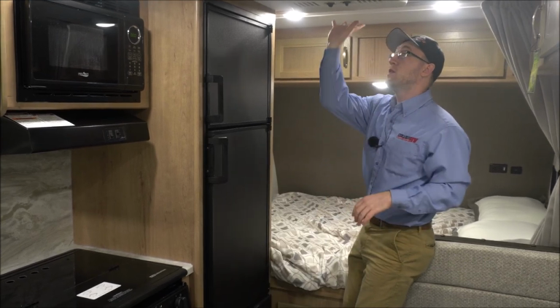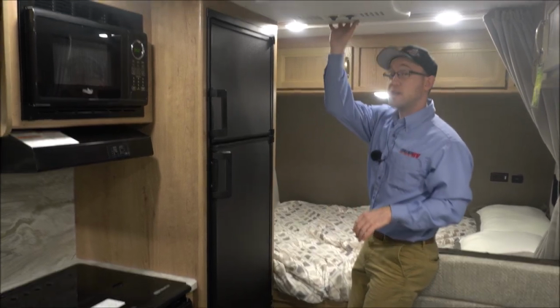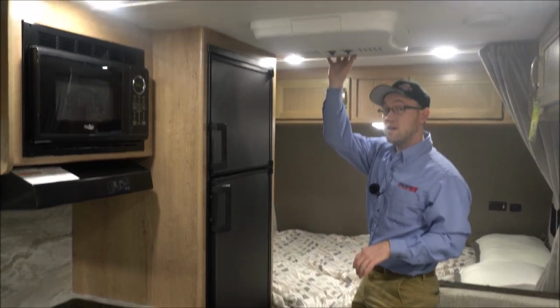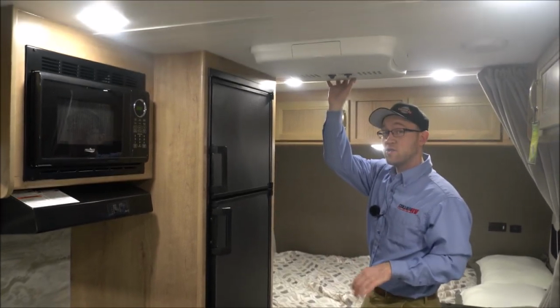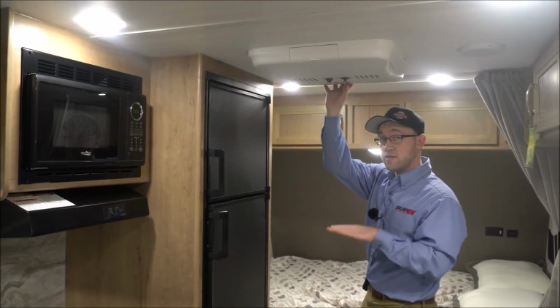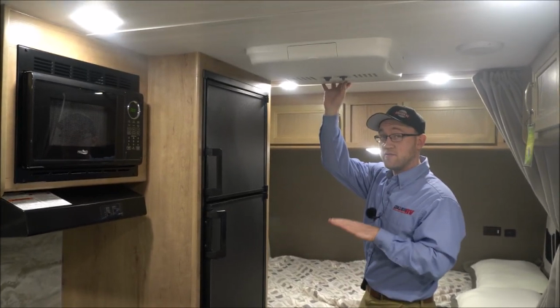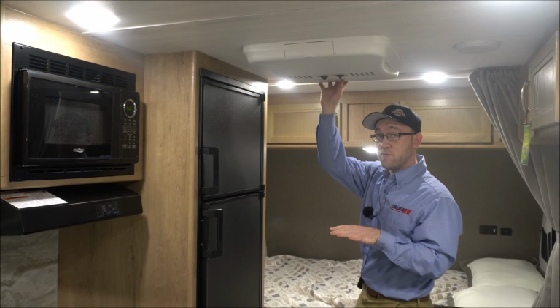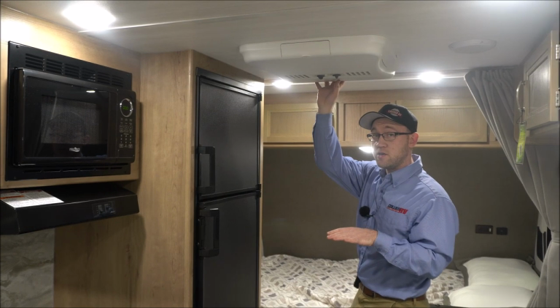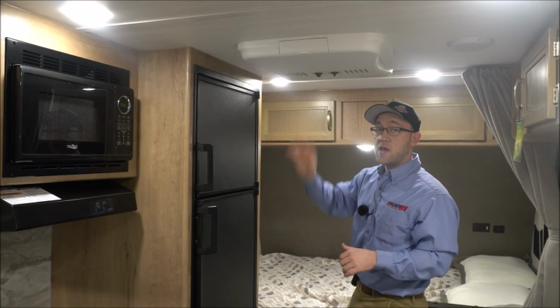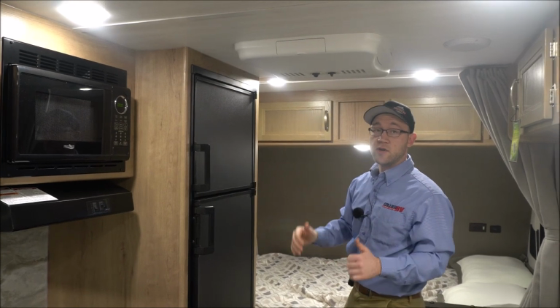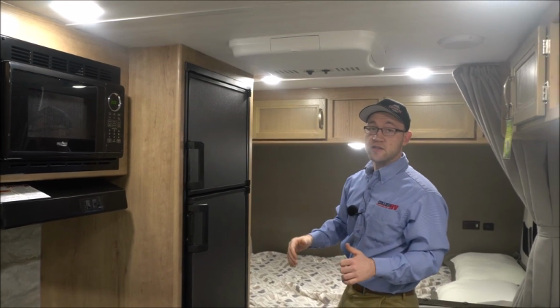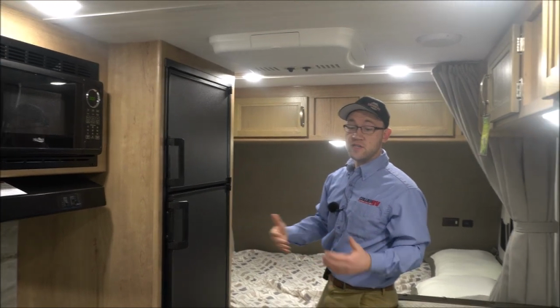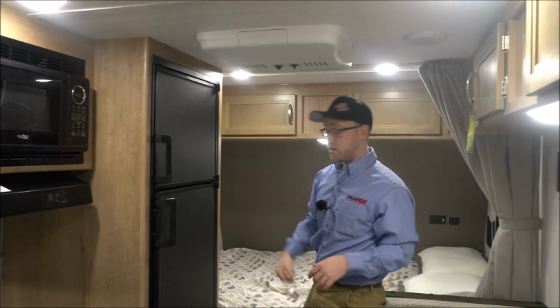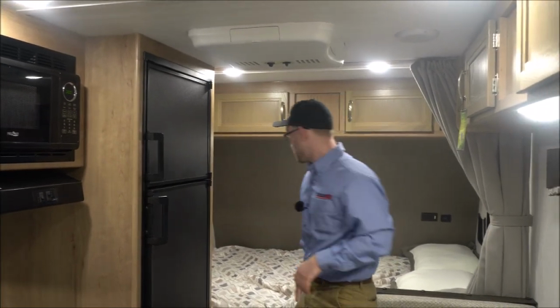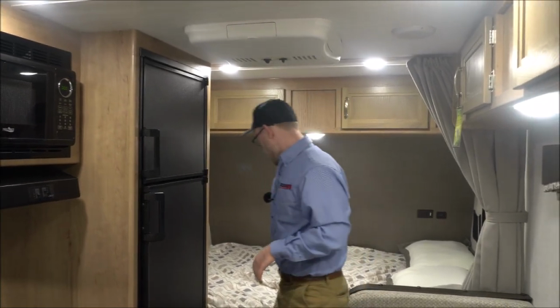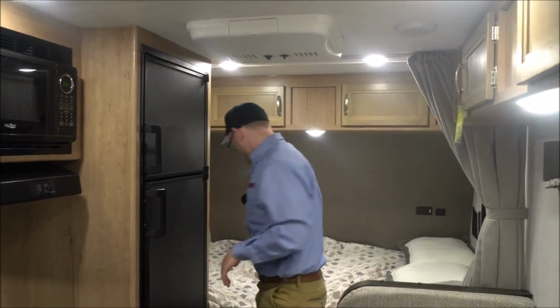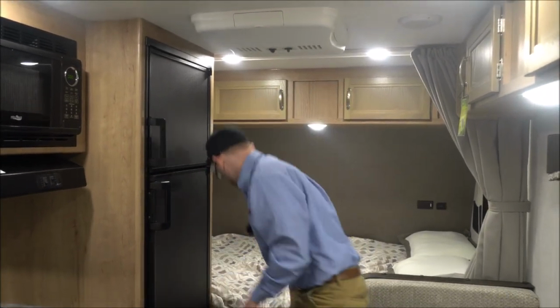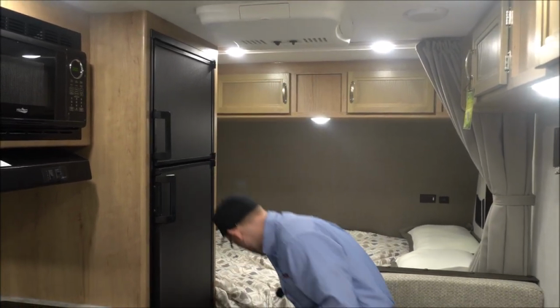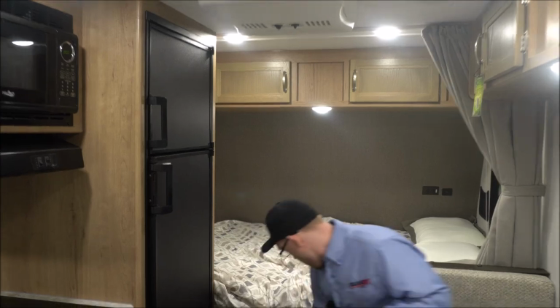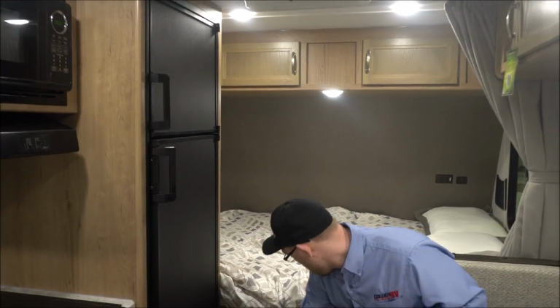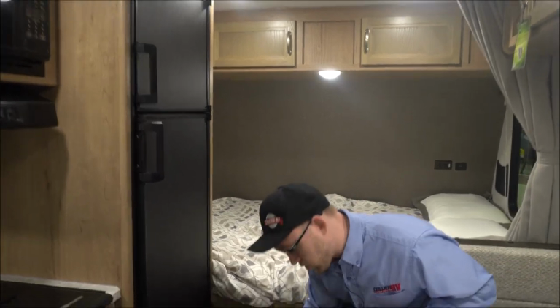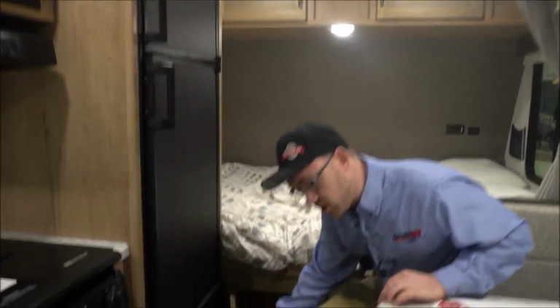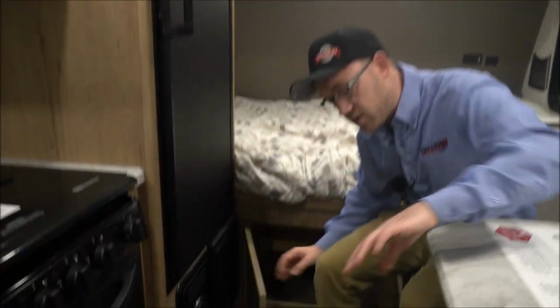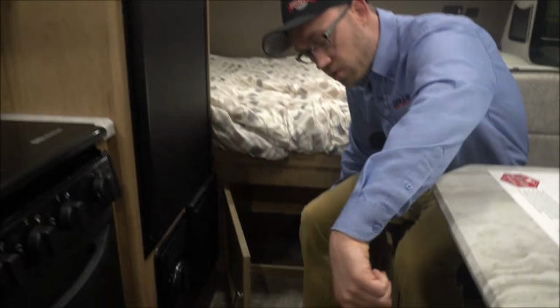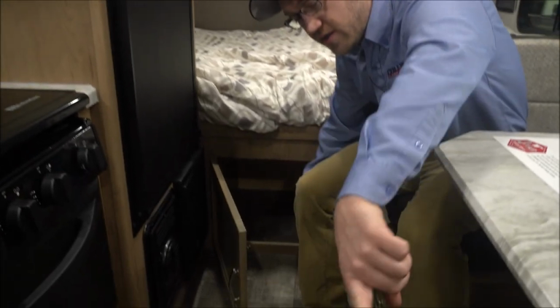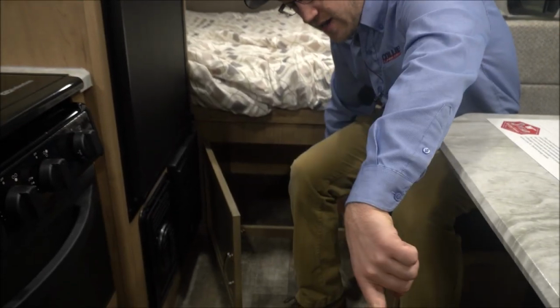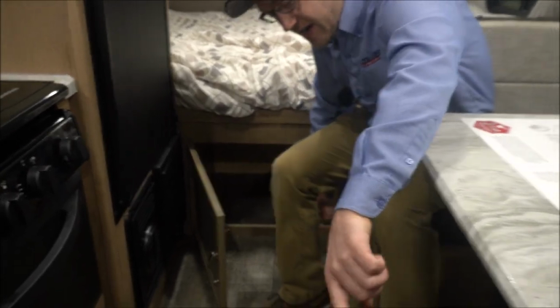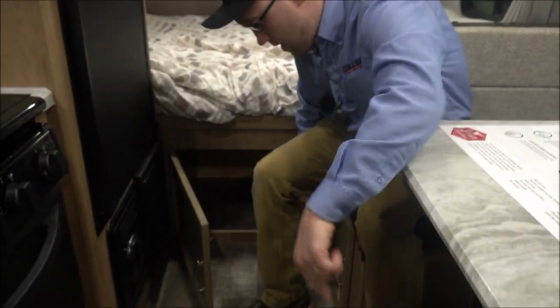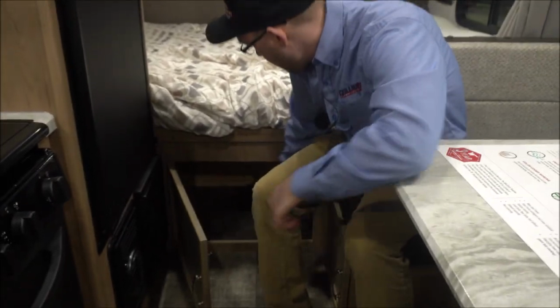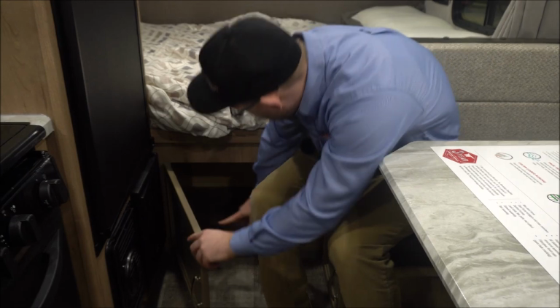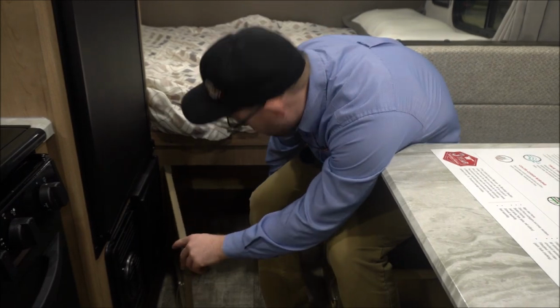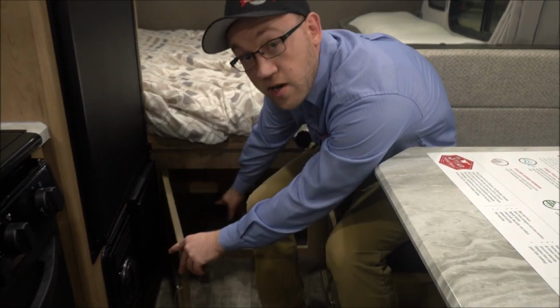You'll have a full-size air conditioner at 13,500 BTU and a 20,000 BTU furnace. Storage under both sides of the dinette, and nice storage under here as well.